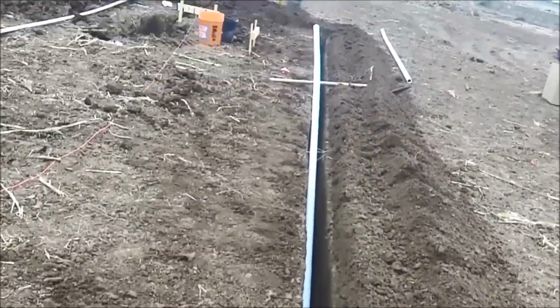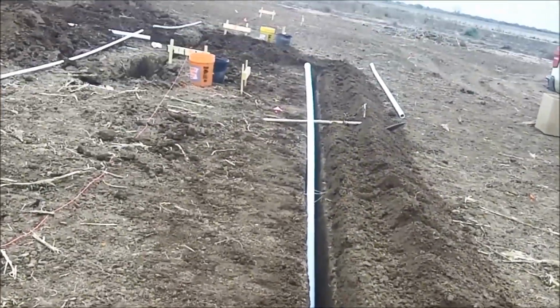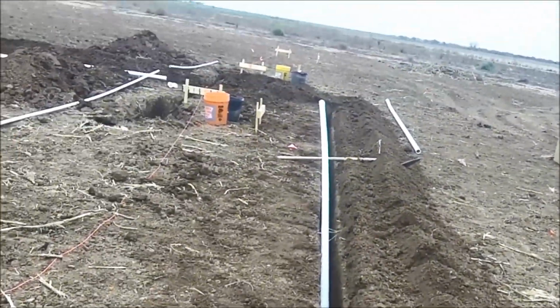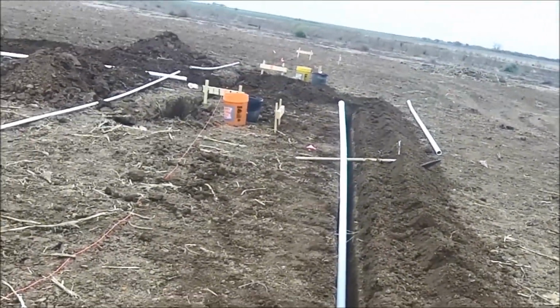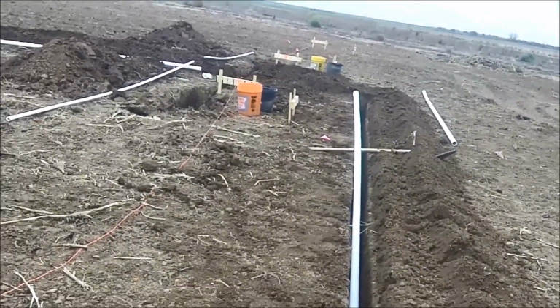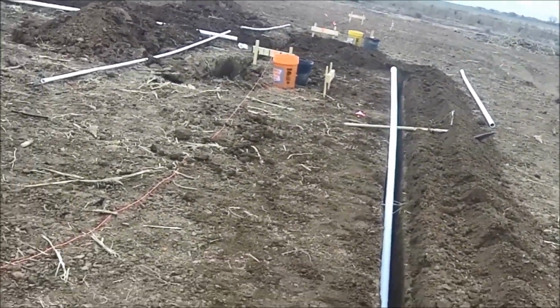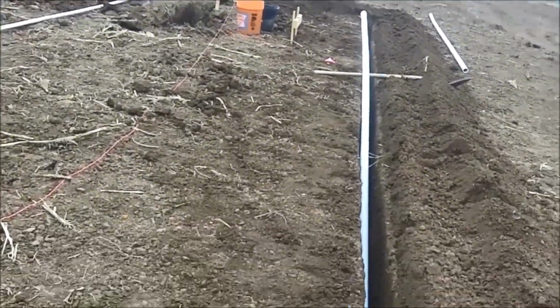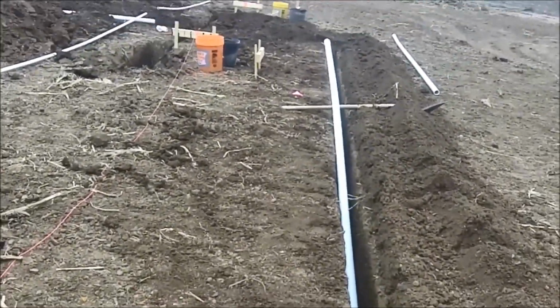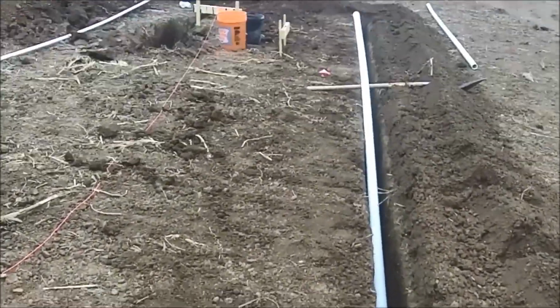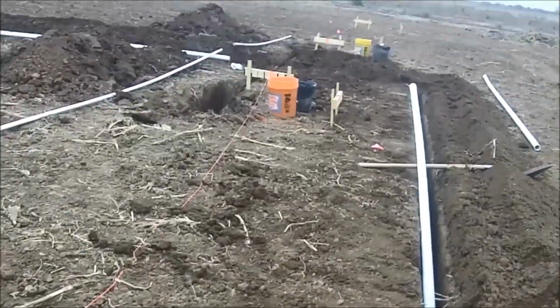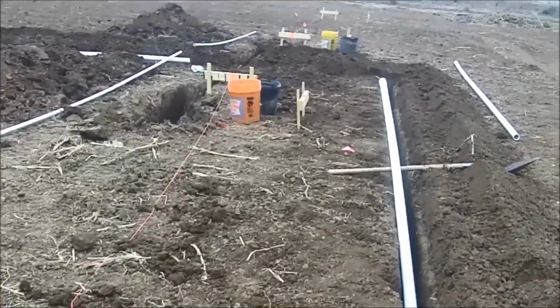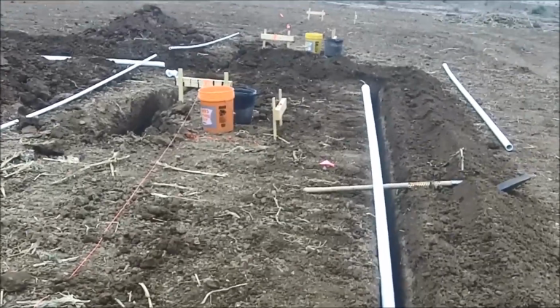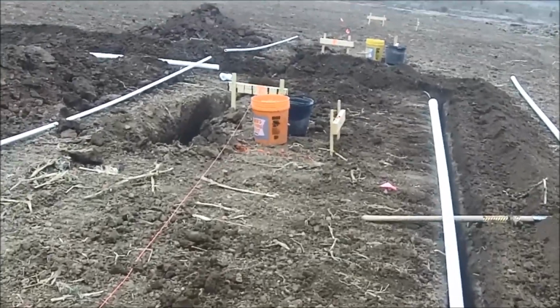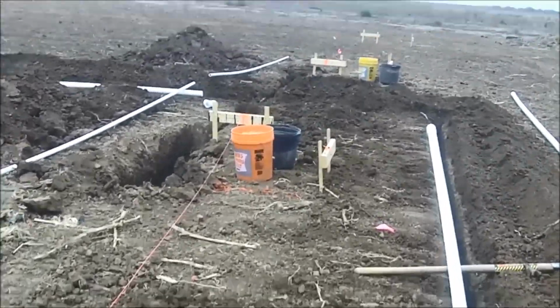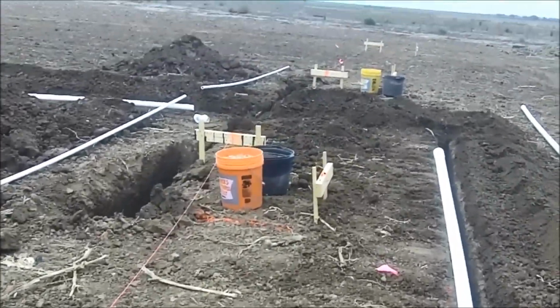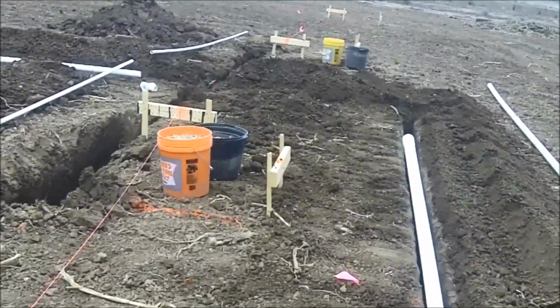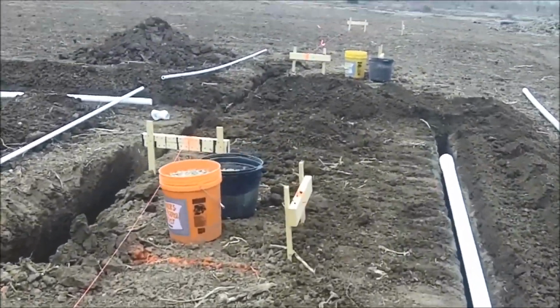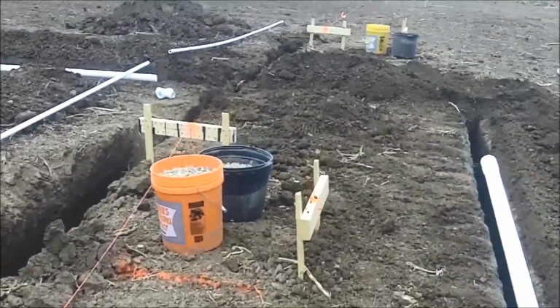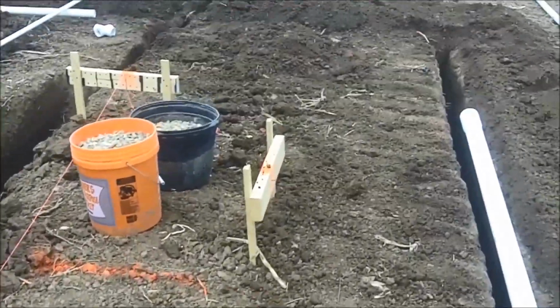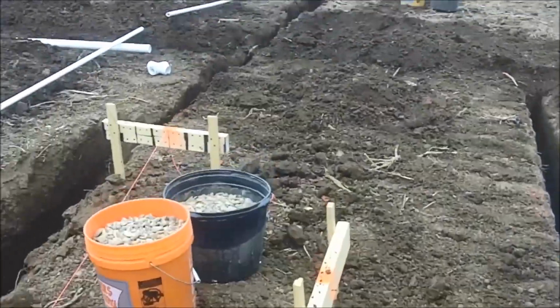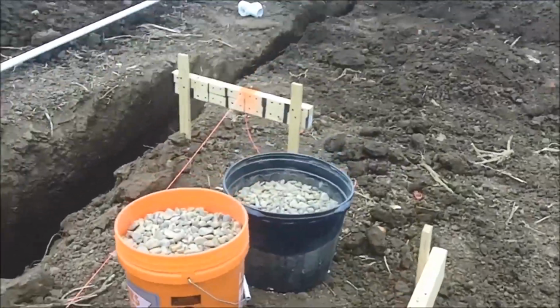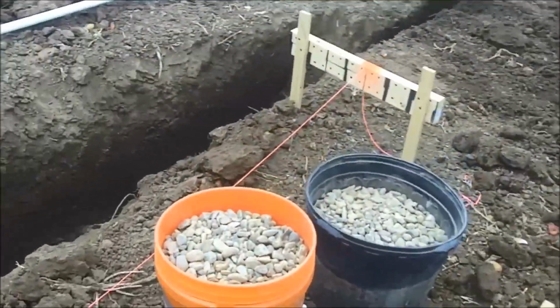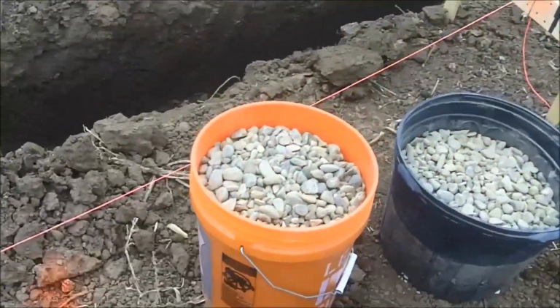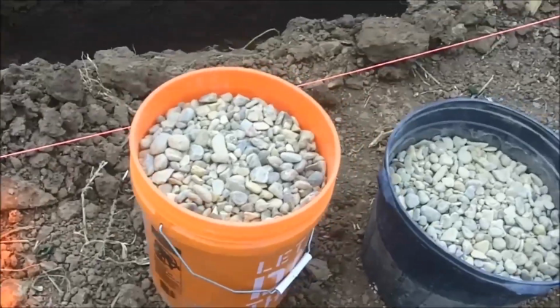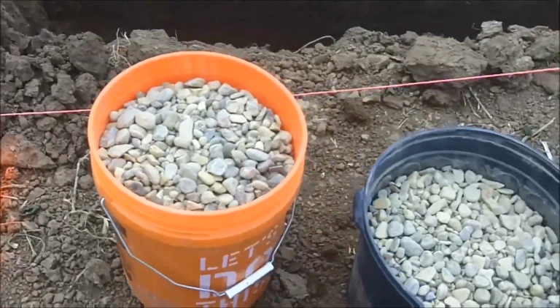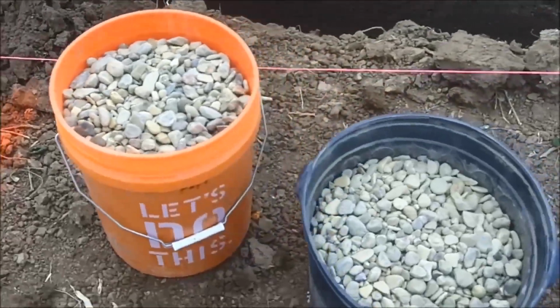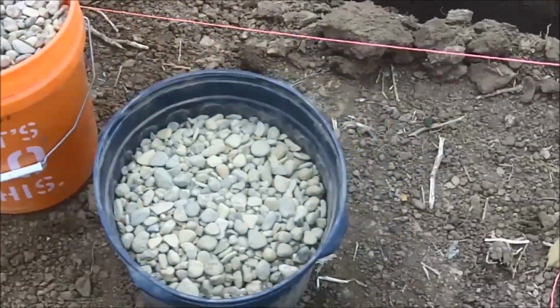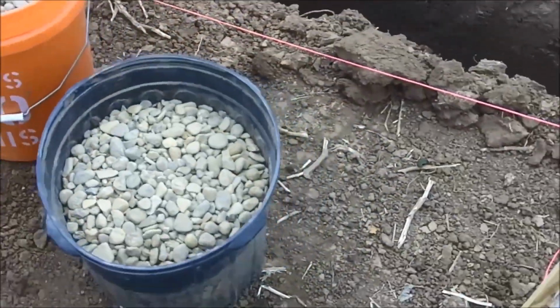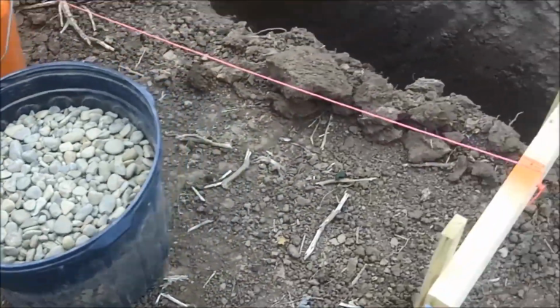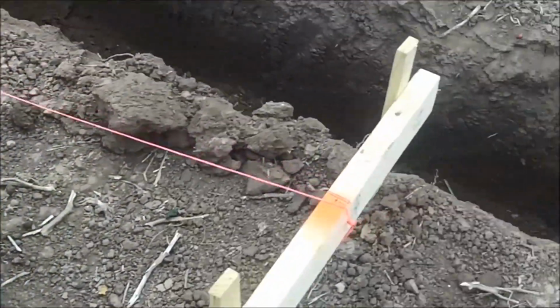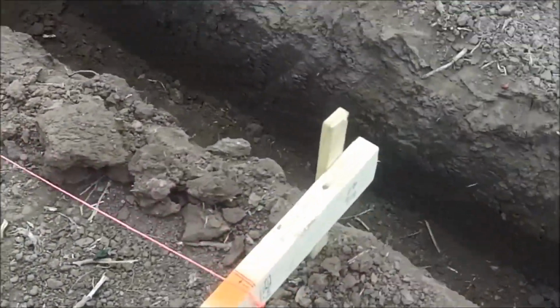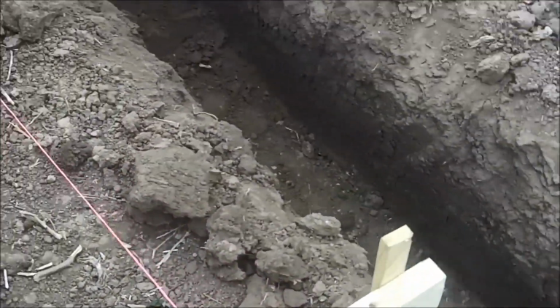We have it coming down and this will be between our high tunnels. We have some rock for our frost-free setup down in the bottom so that we can drain.